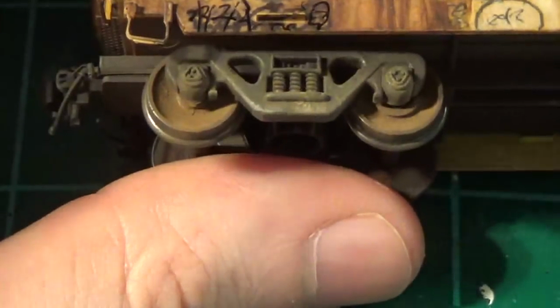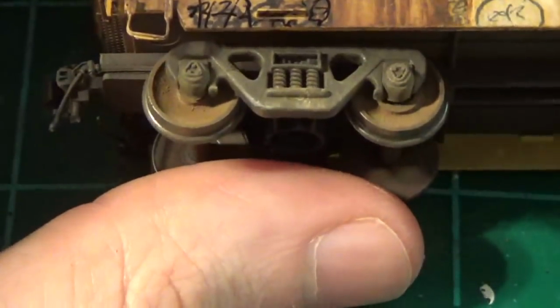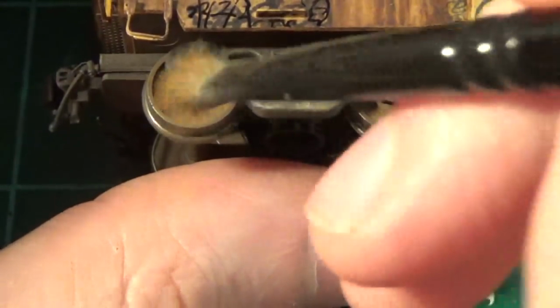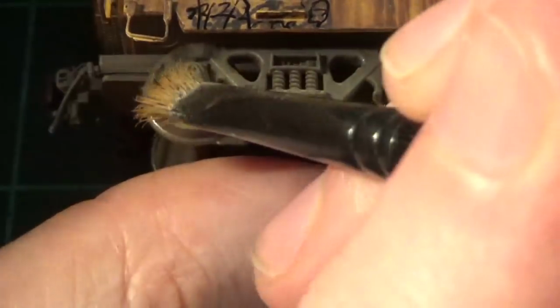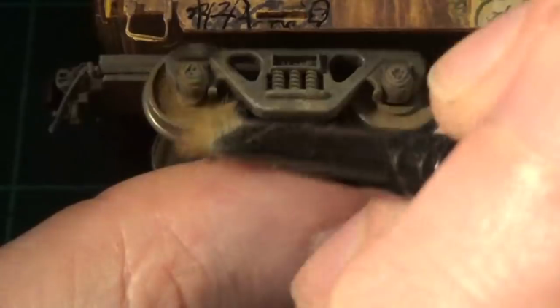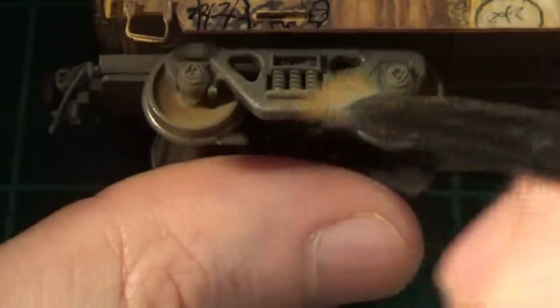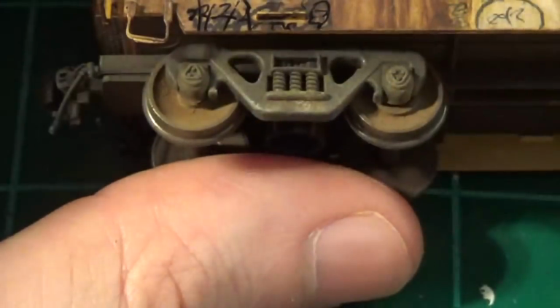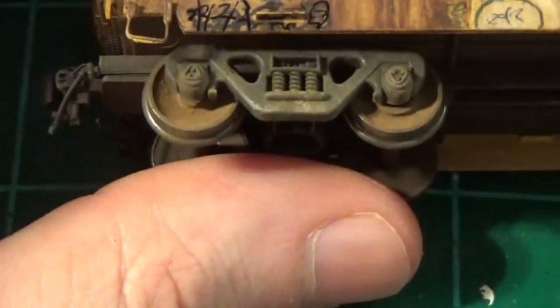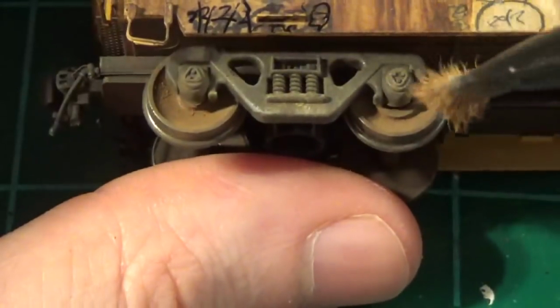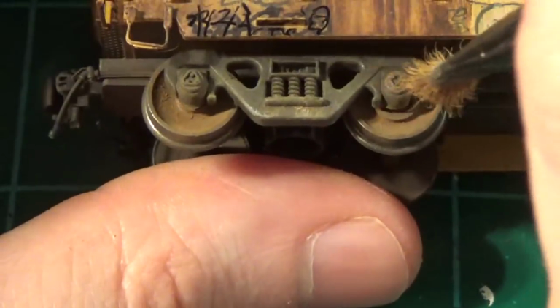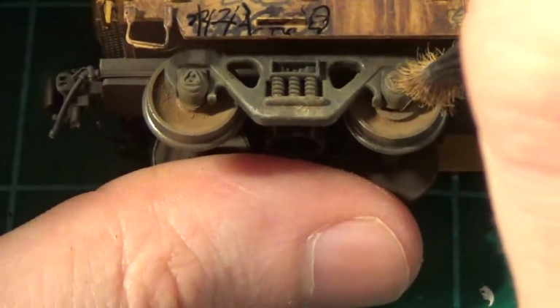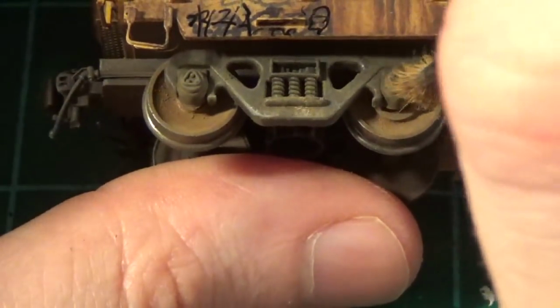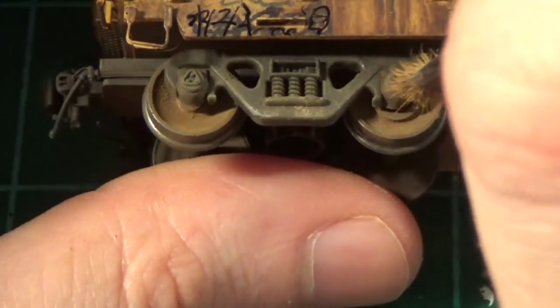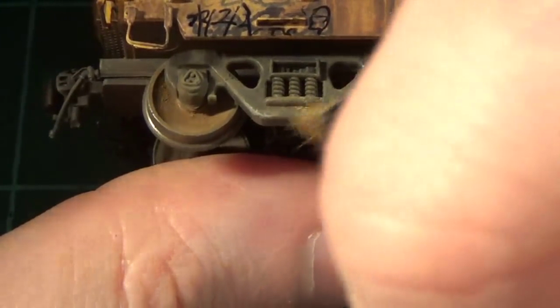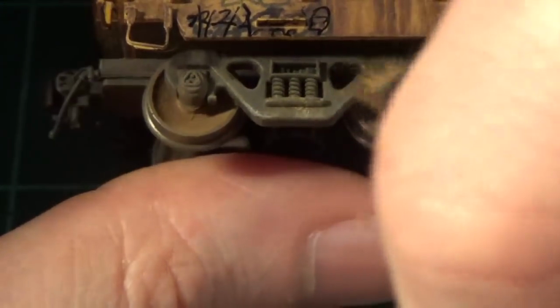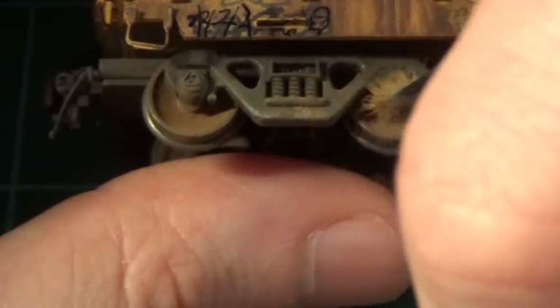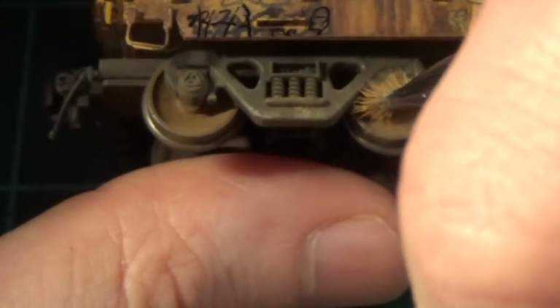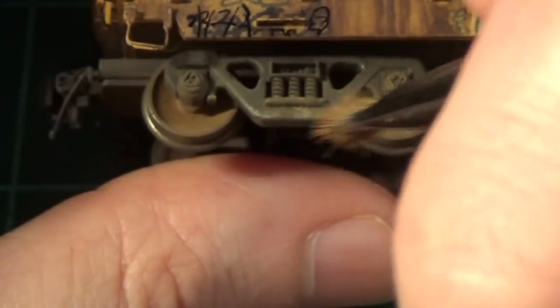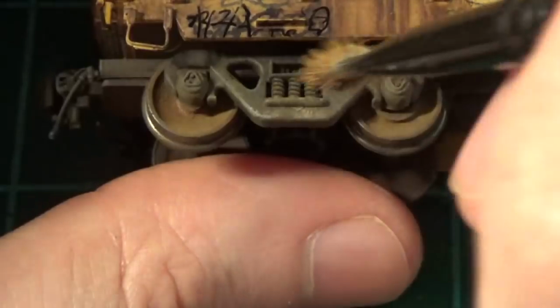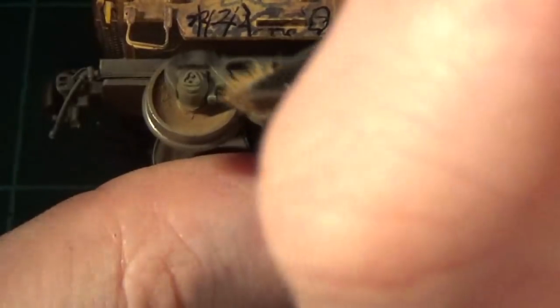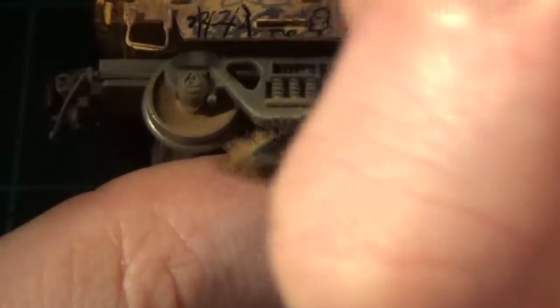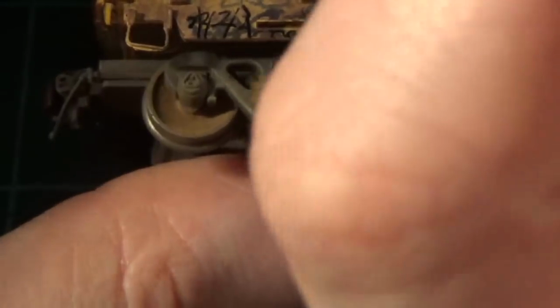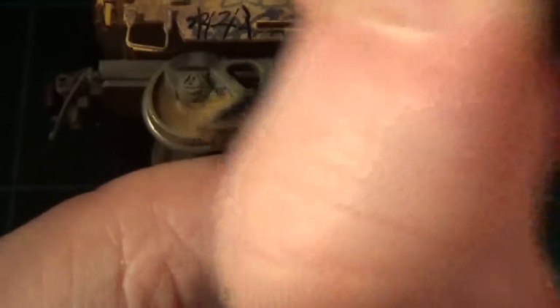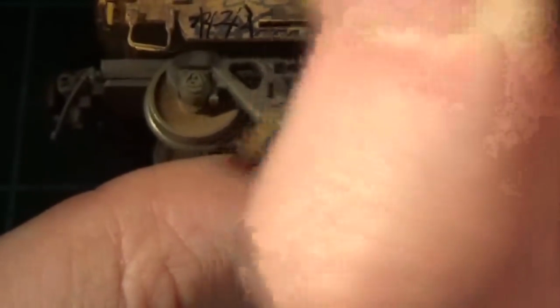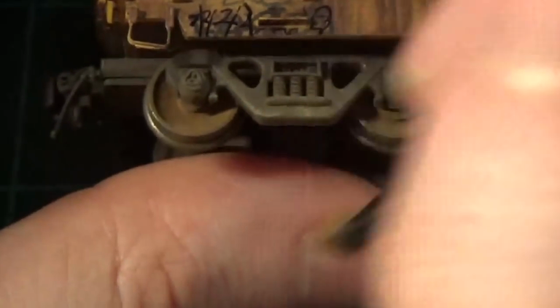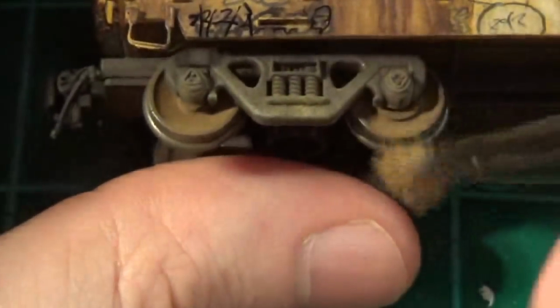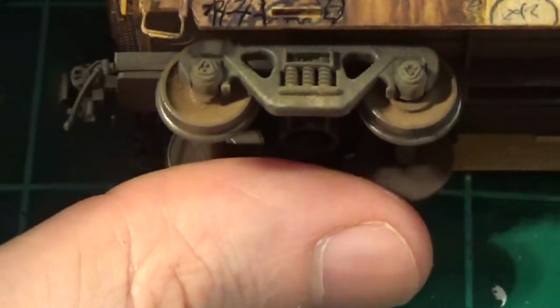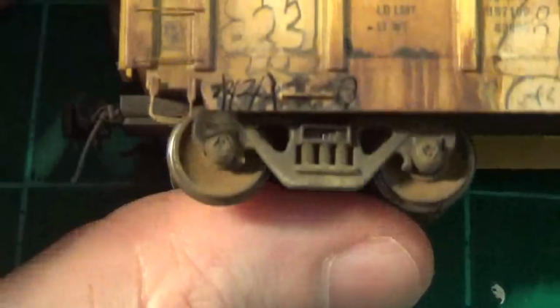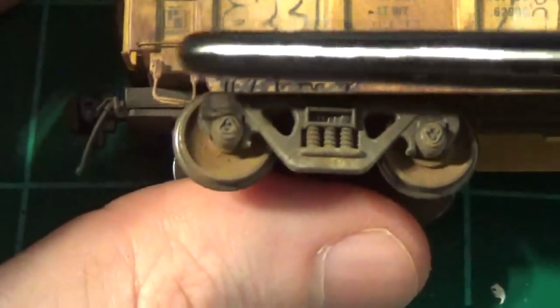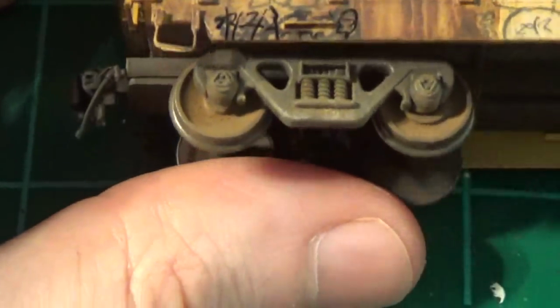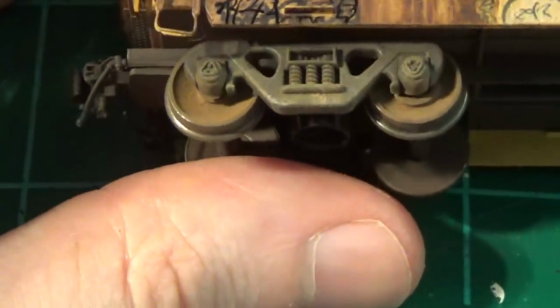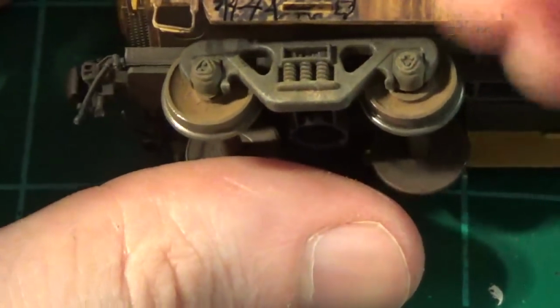When you do it, remember to really hit up the bearings. The little holster above the bearing is where you're going to see a lot of rust — a lot of reddish rust. The springs as well. That's an area you're going to see that a lot. And of course the wheel faces themselves.